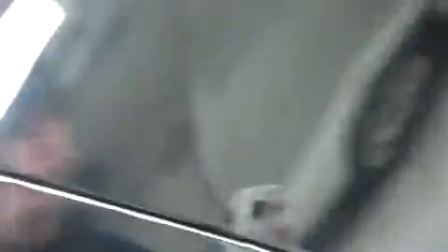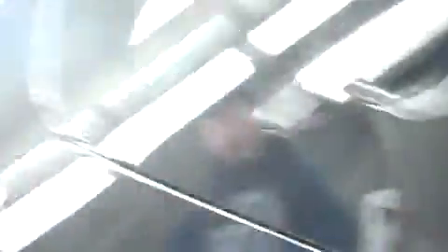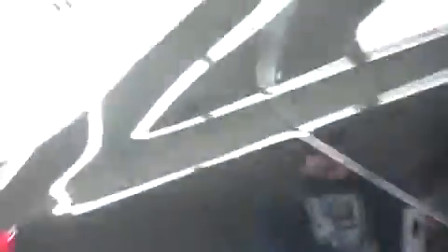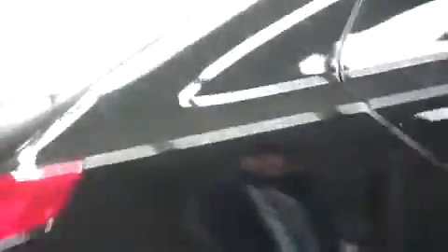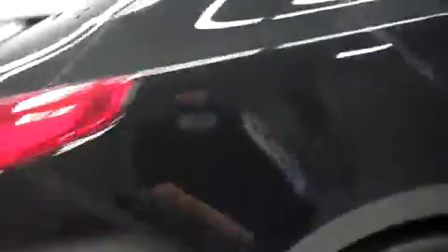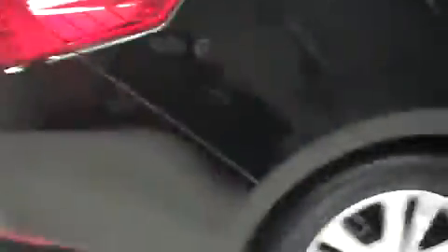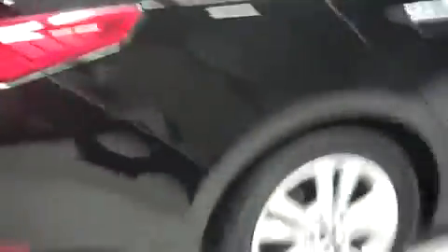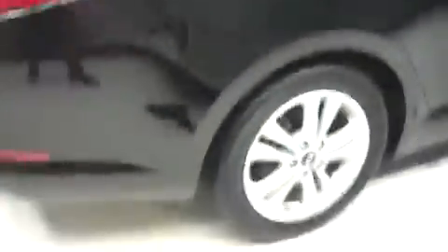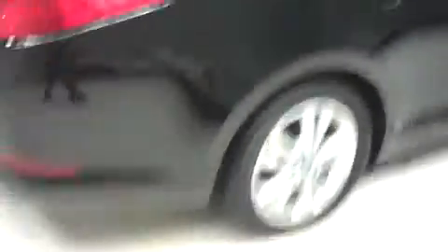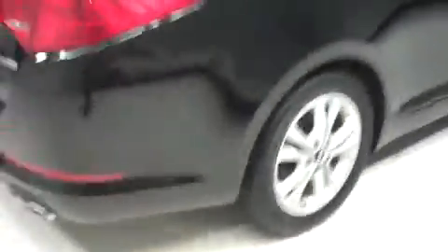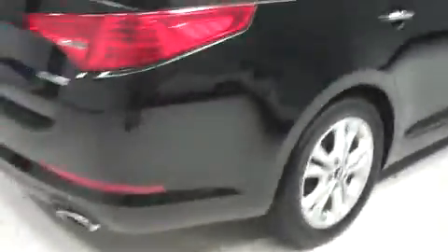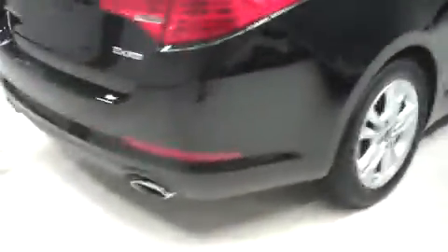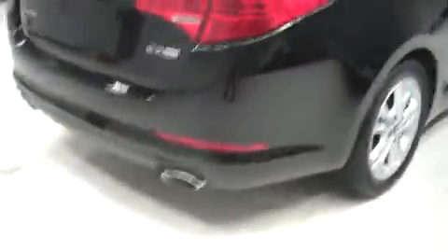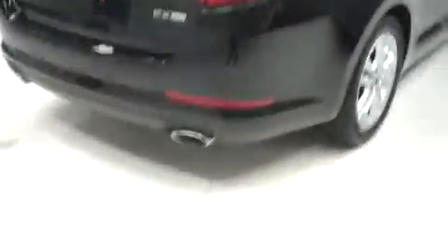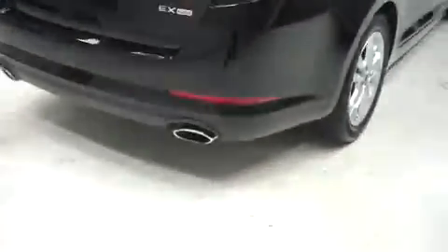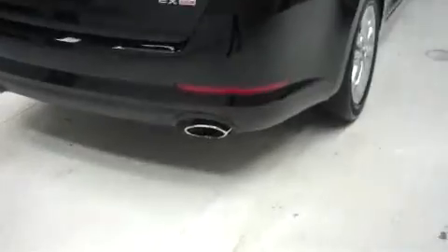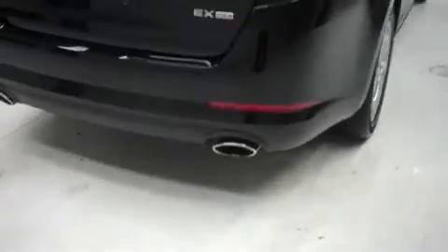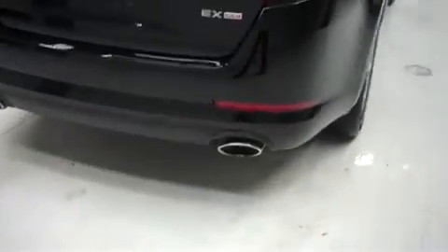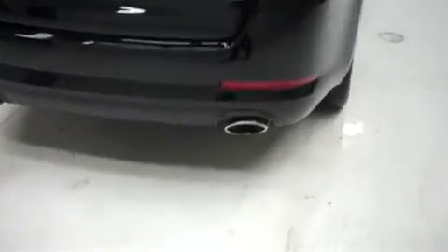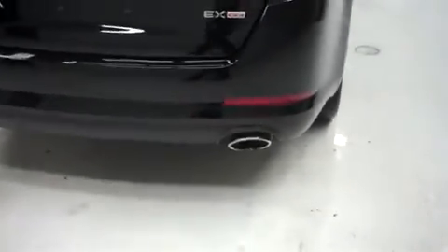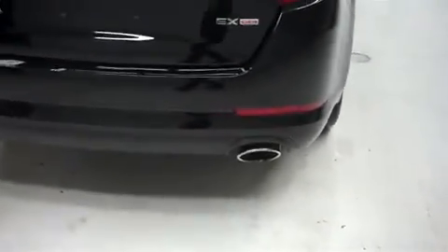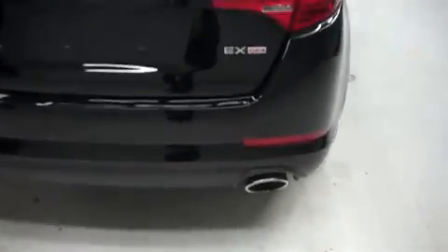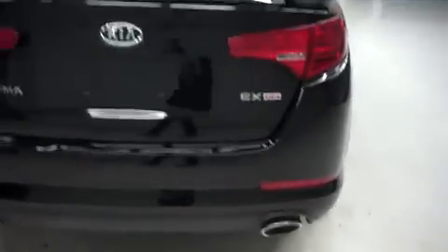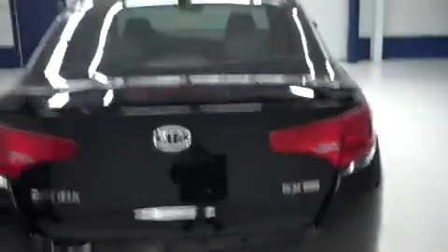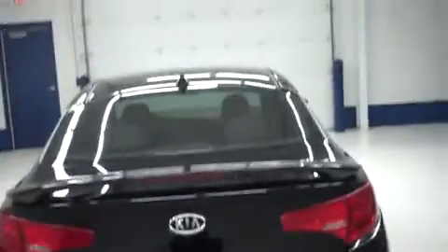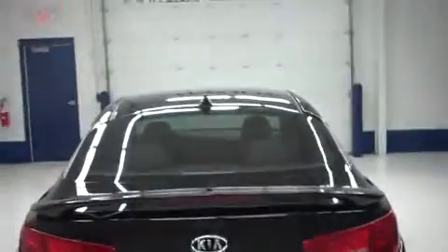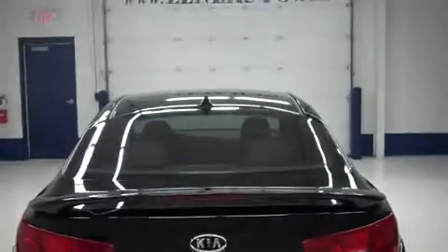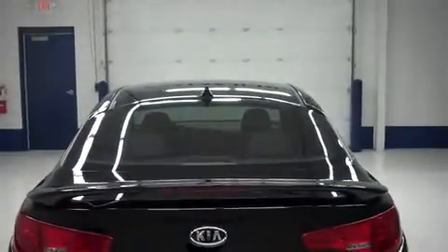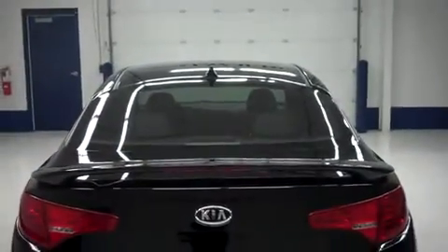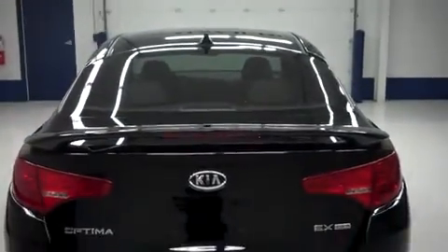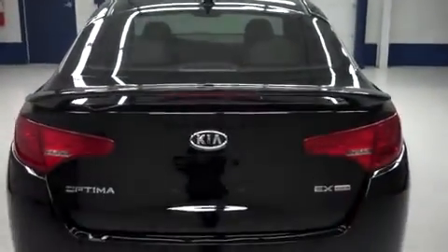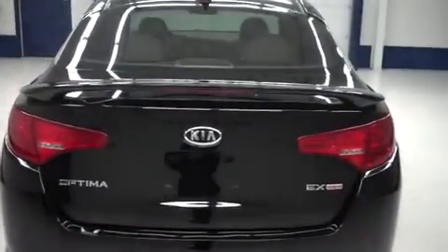I'll show you the back of the vehicle now. This vehicle does have dual exhaust with chrome tips as well as a shark fin antenna and a very nice spoiler.